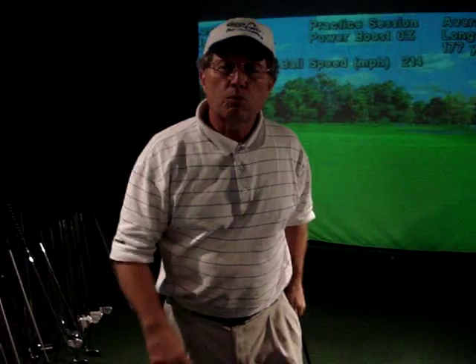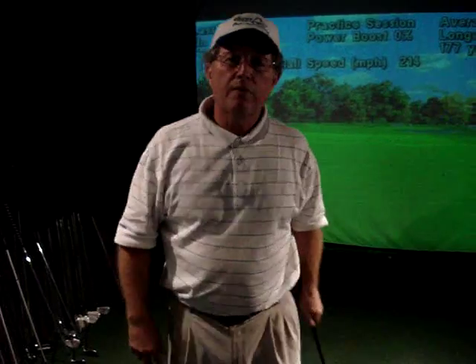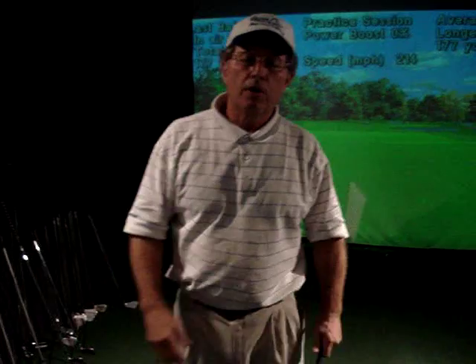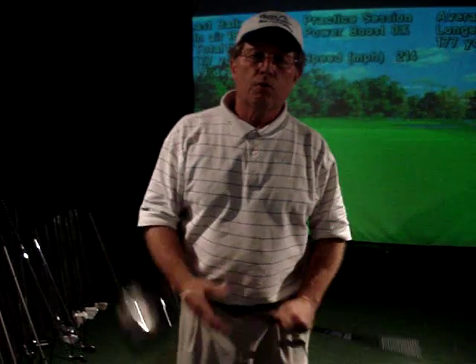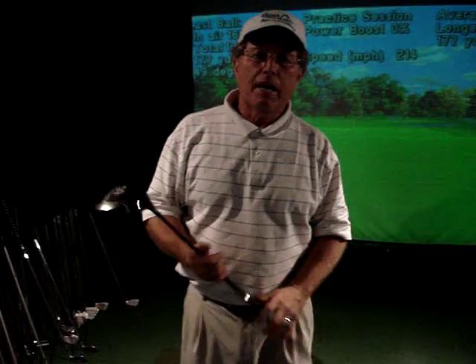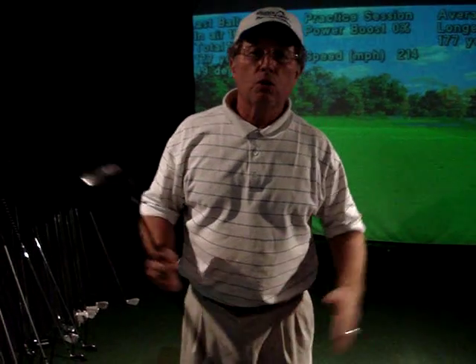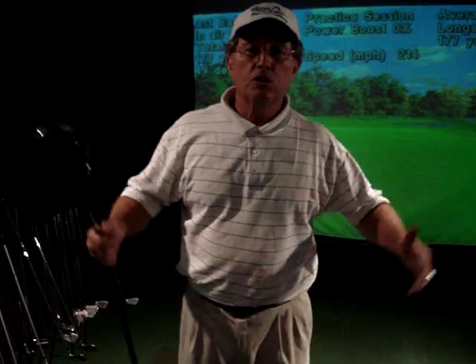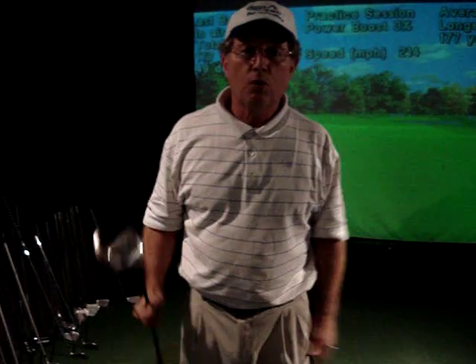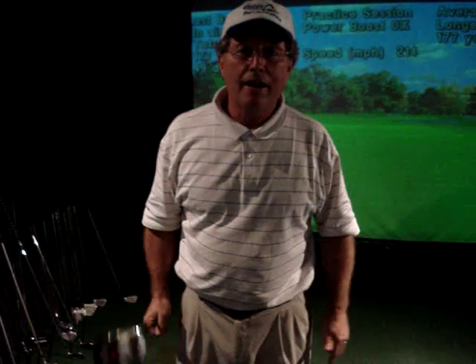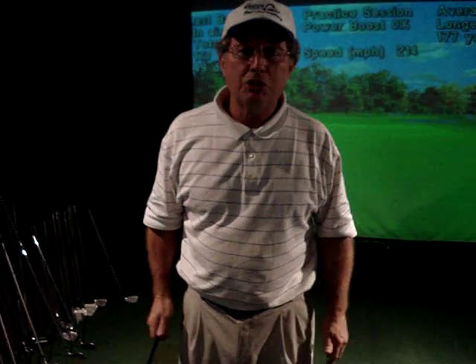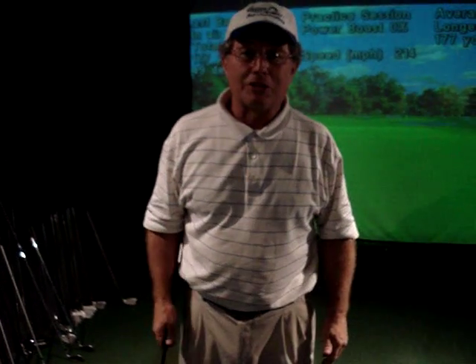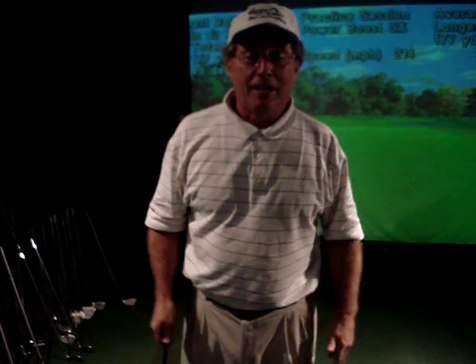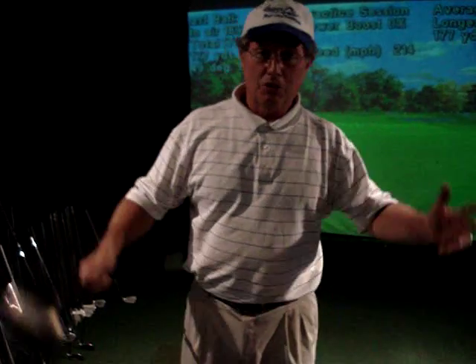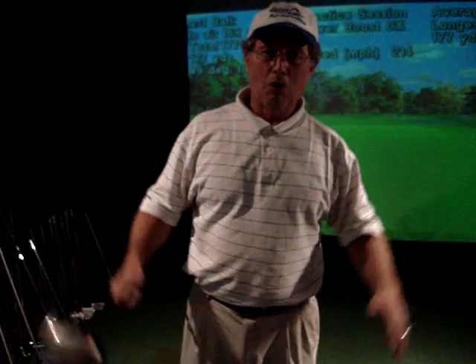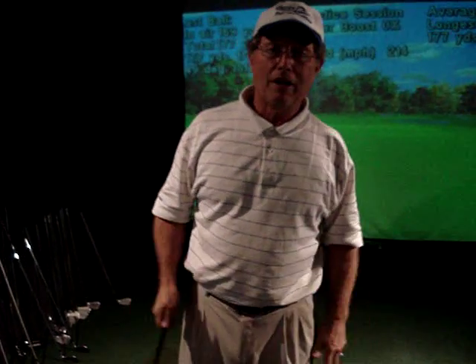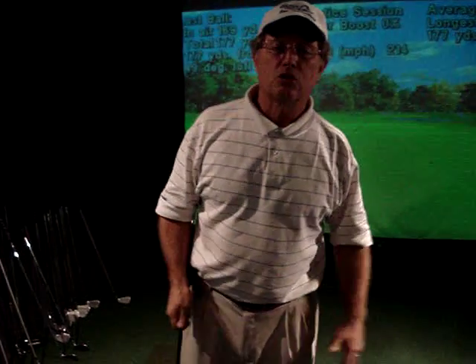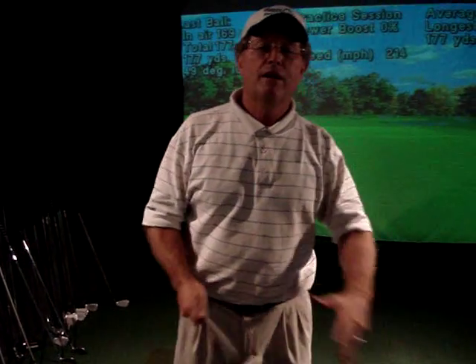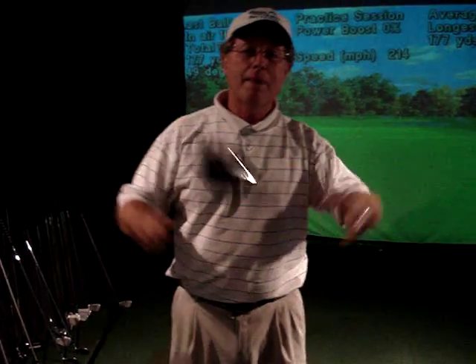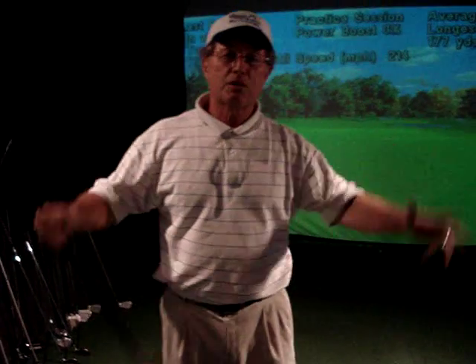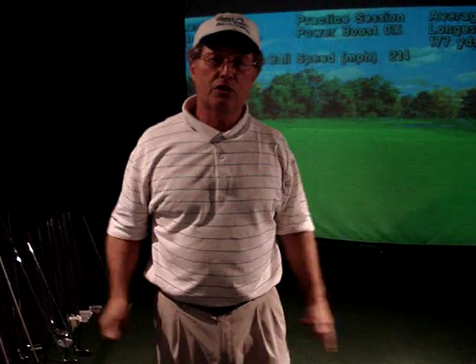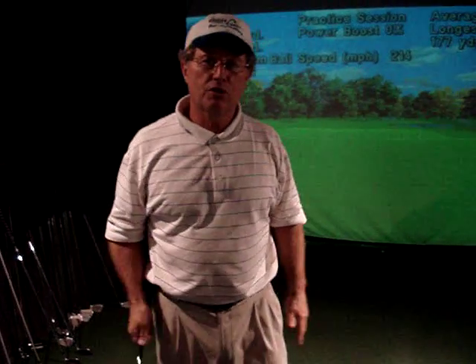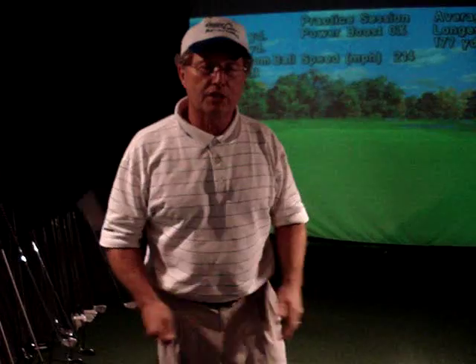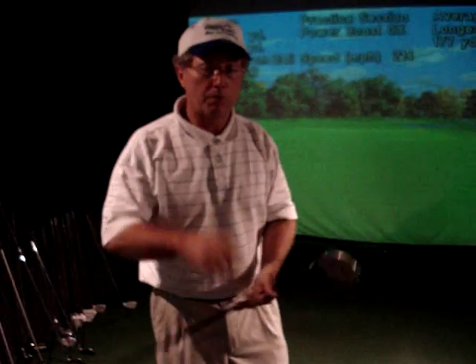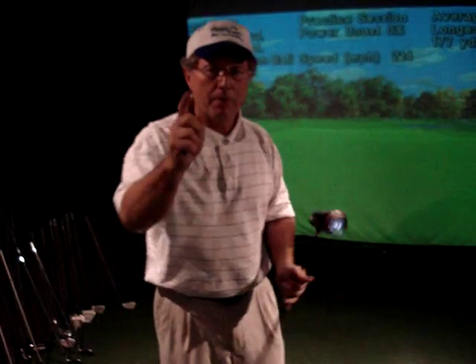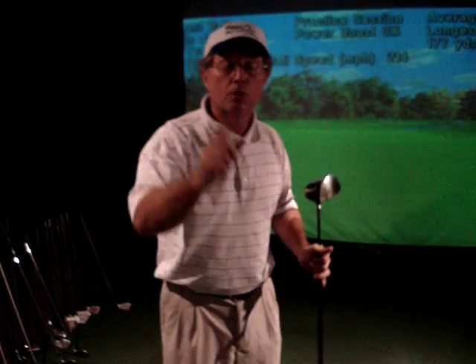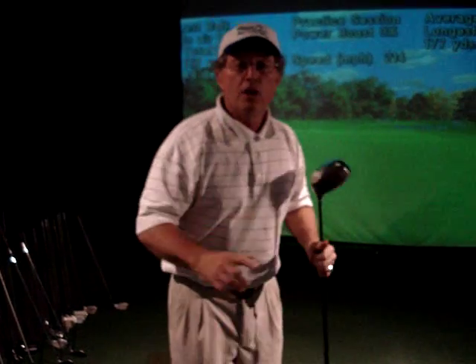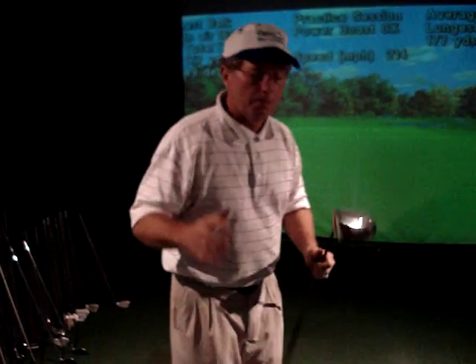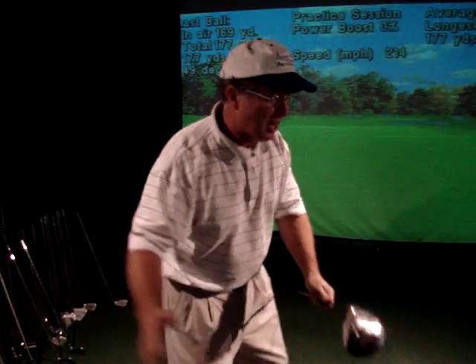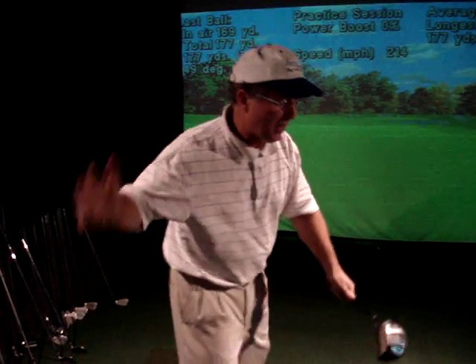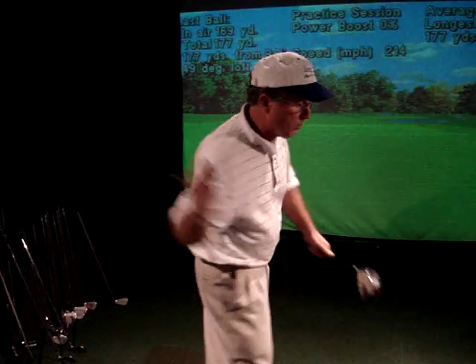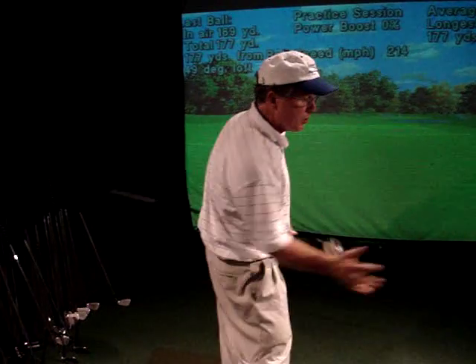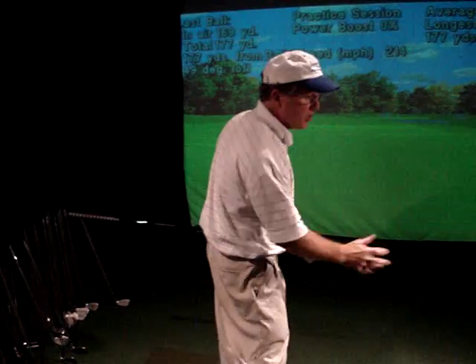That's why everybody on the RE-MAX tour uses 48 inches — even the small guys are trying to maximize their distance. But remember, you must have that core rotation.